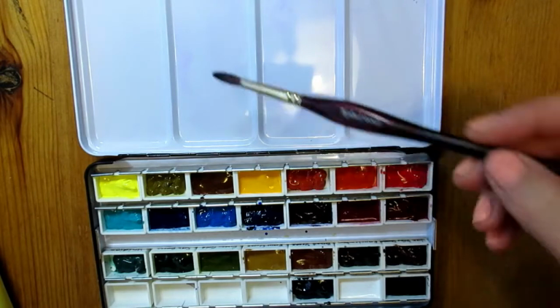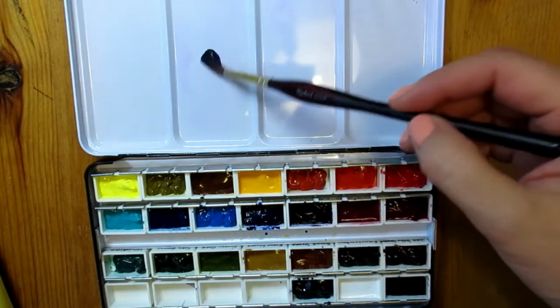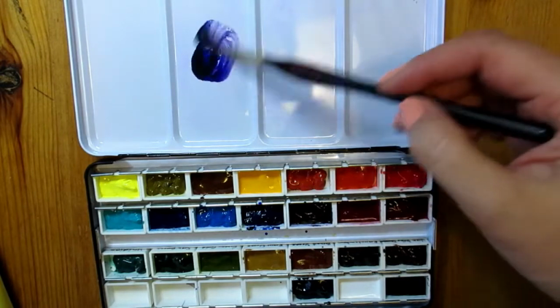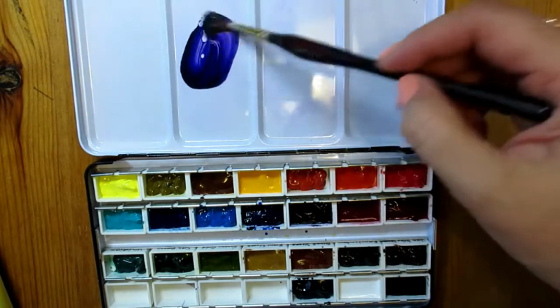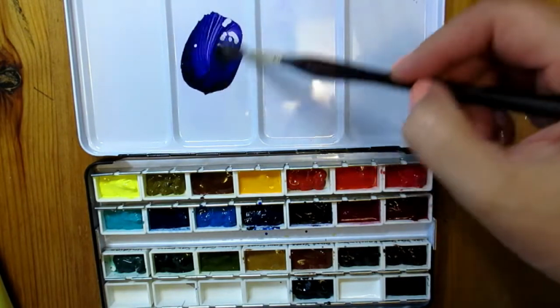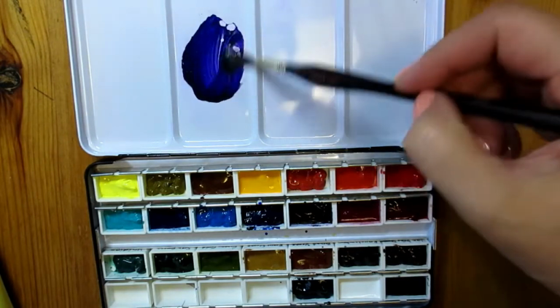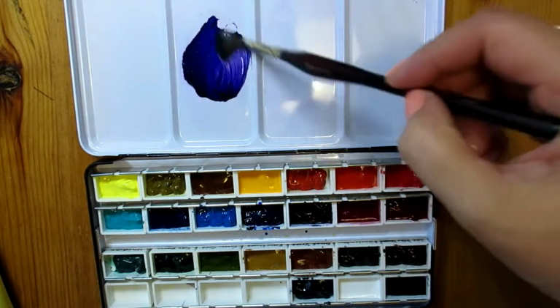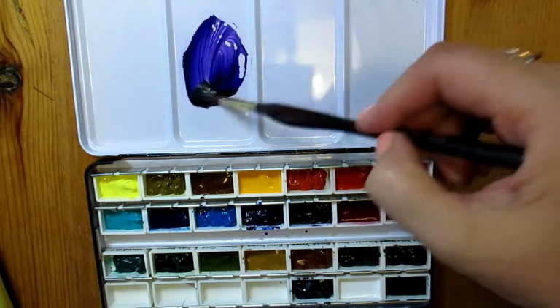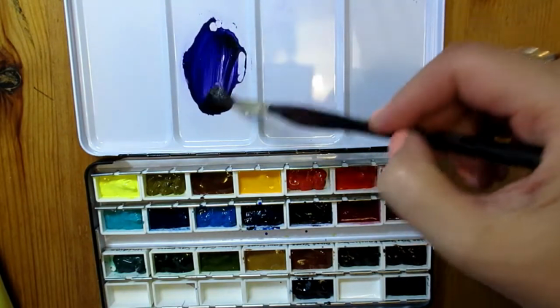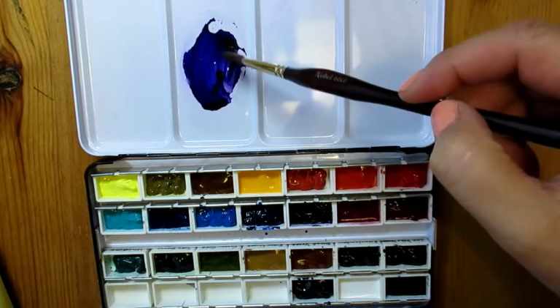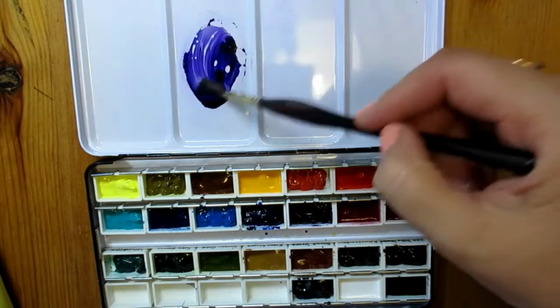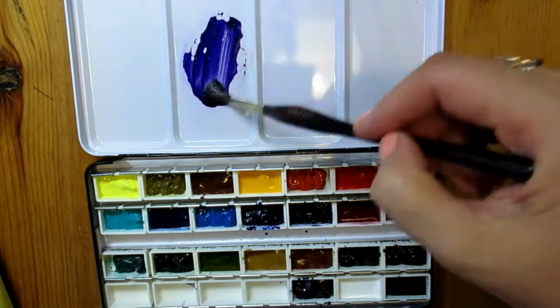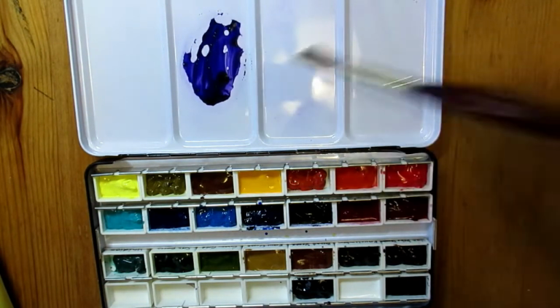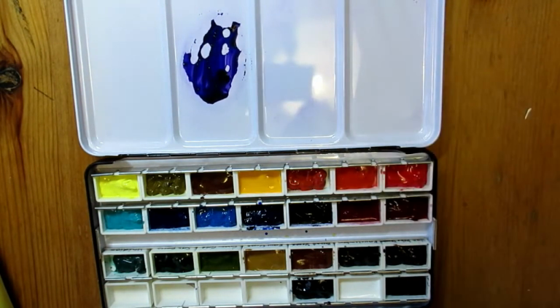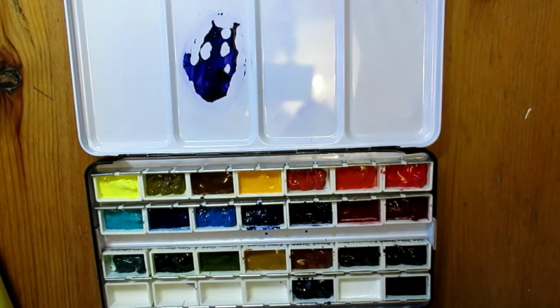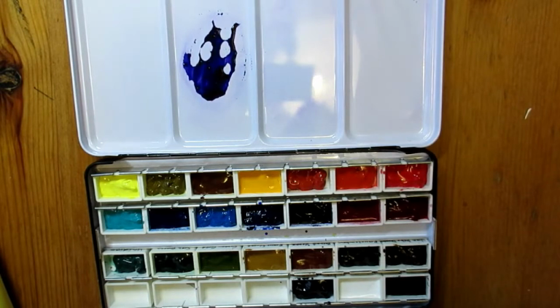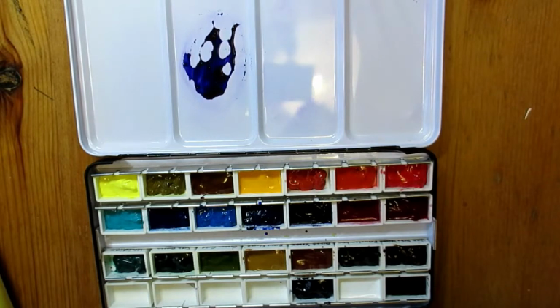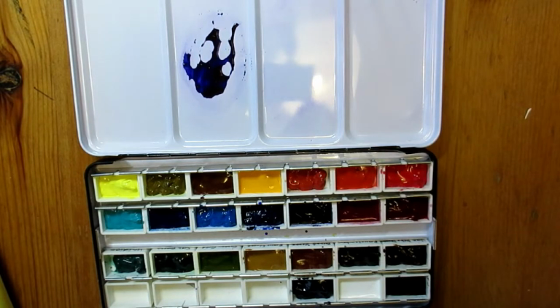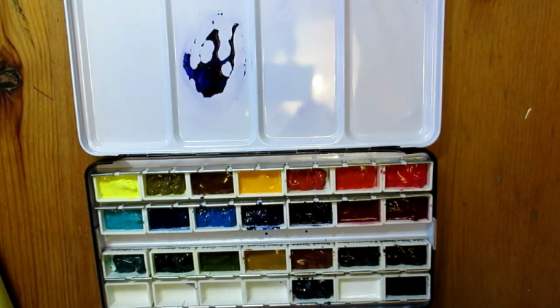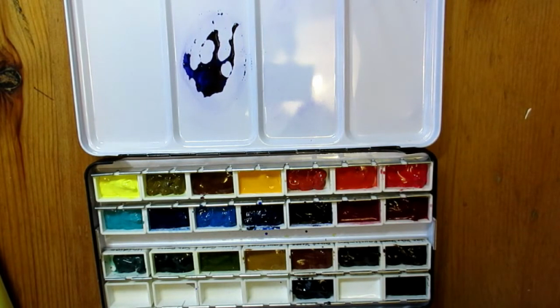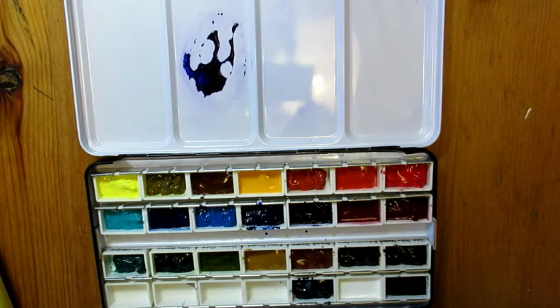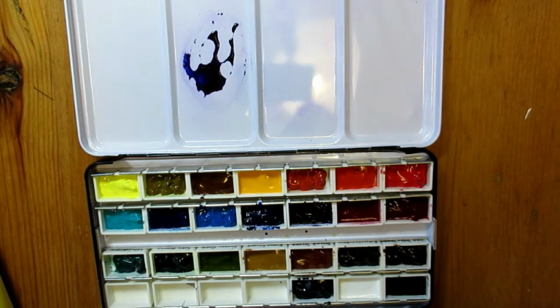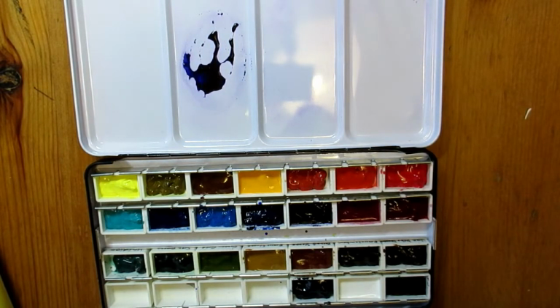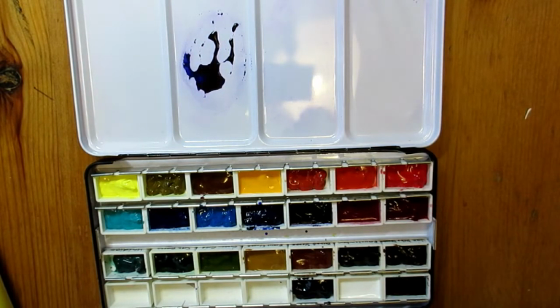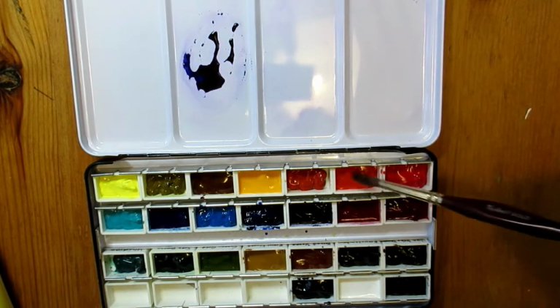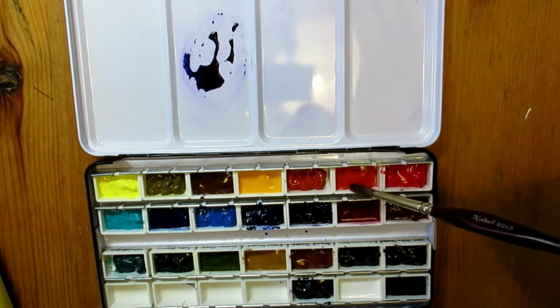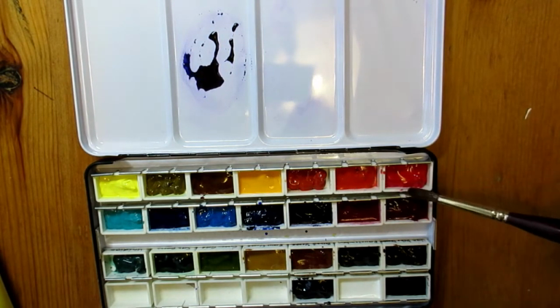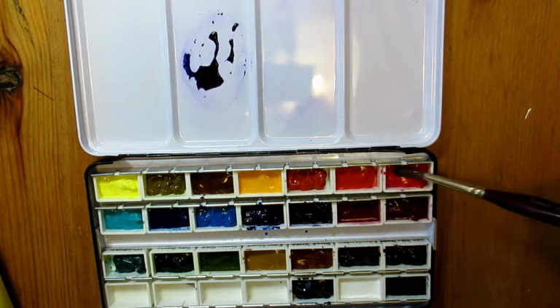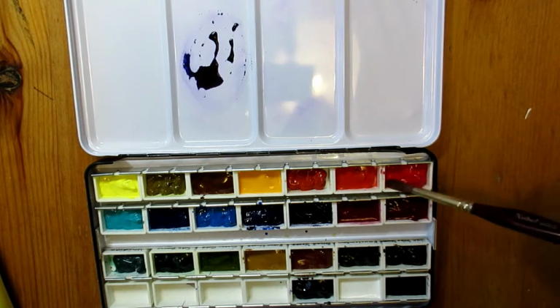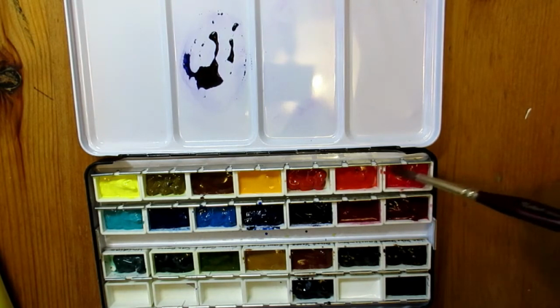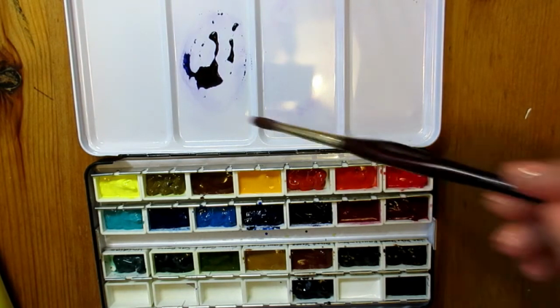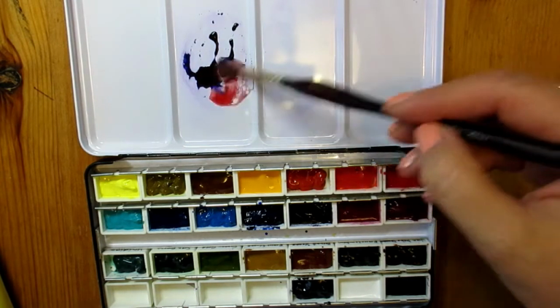So here's my brand new tin palette. On the left I've applied some paint with a brush and then added a second color, but it's hard to see the mixture I'm making because the paint sort of keeps pulling together.